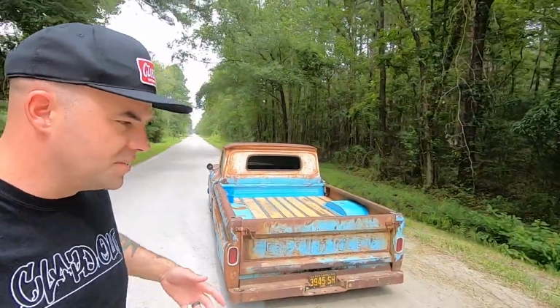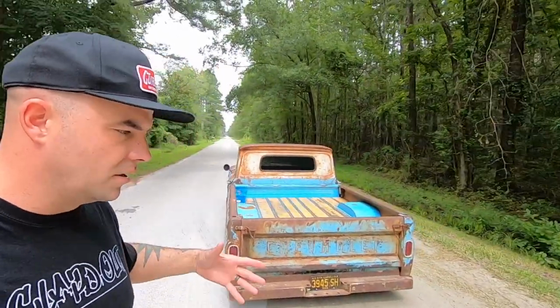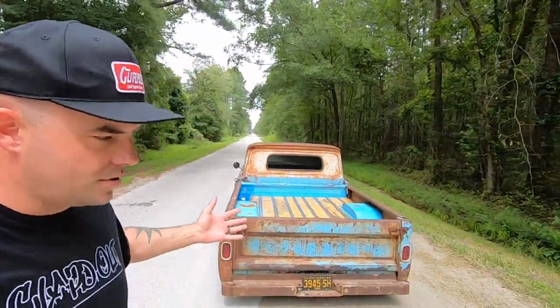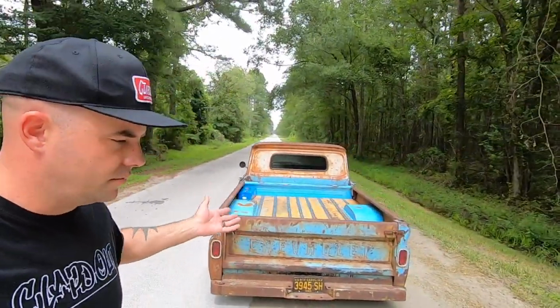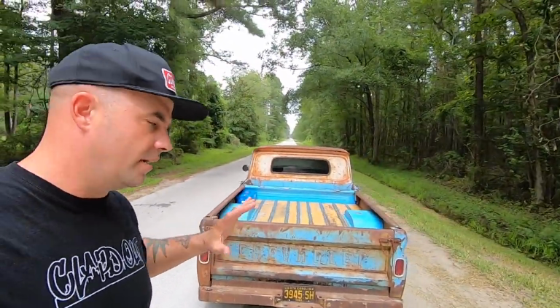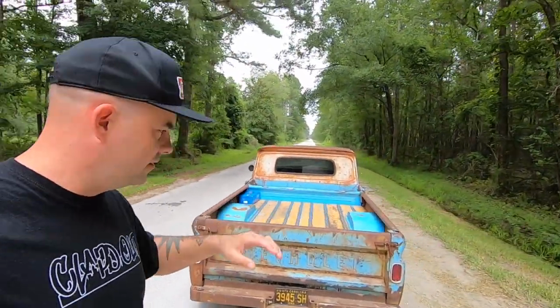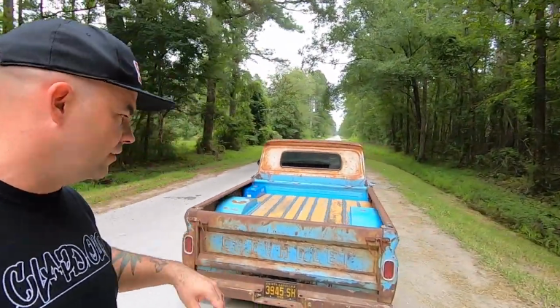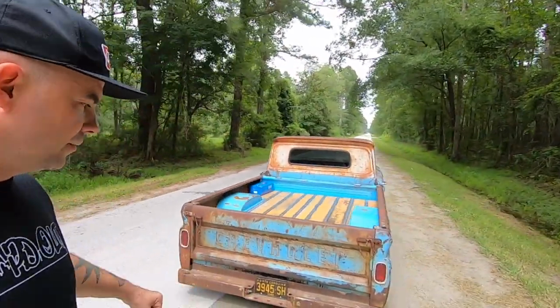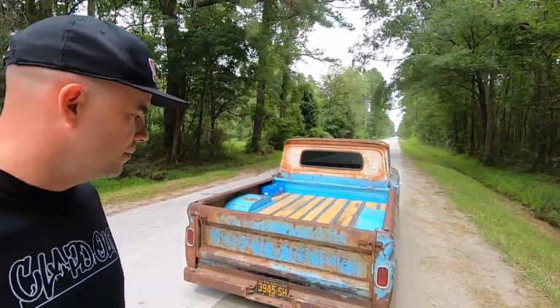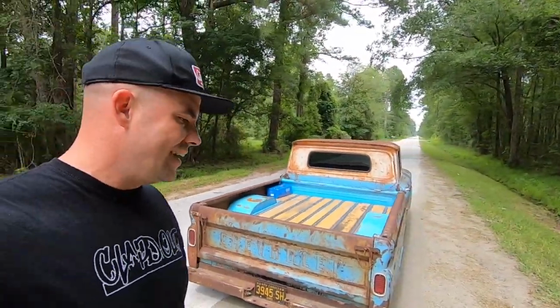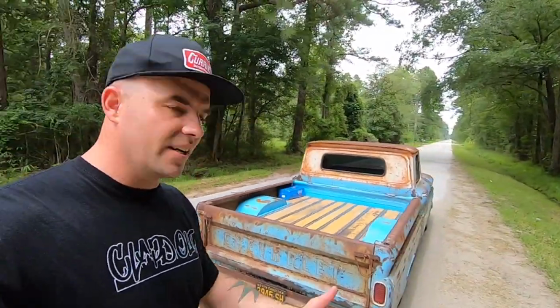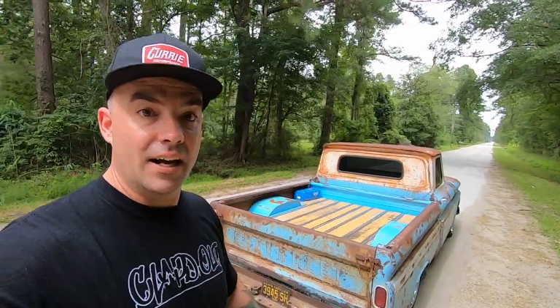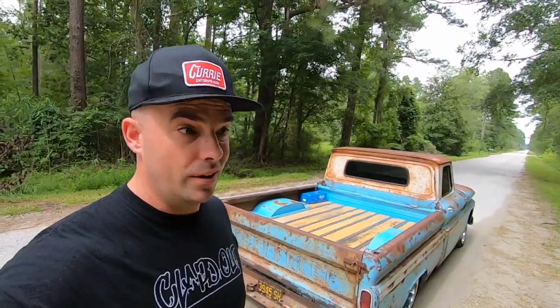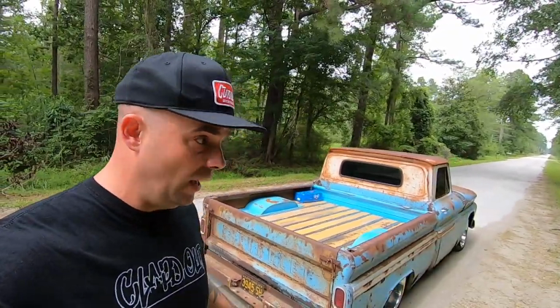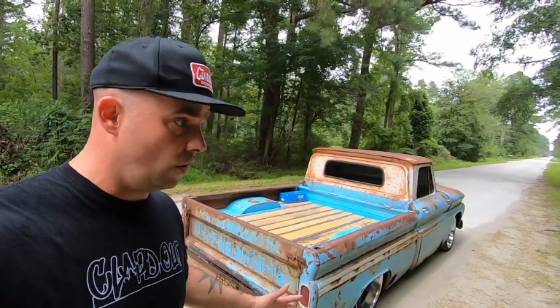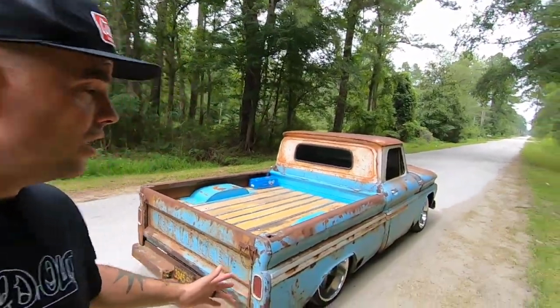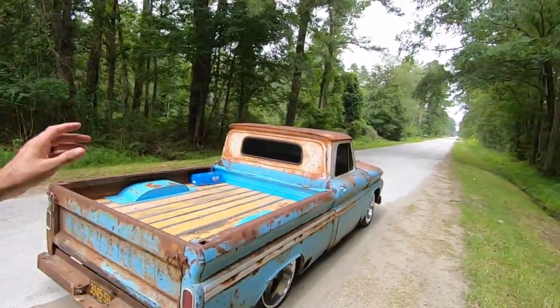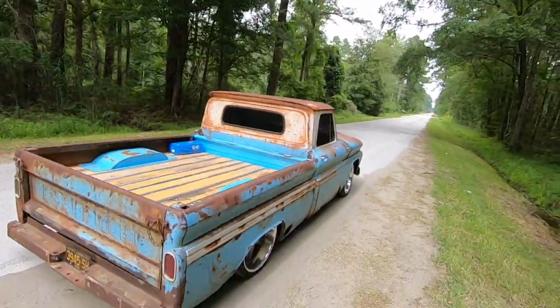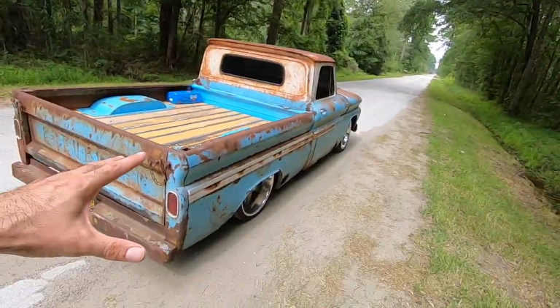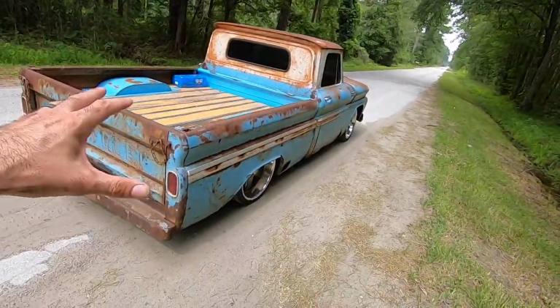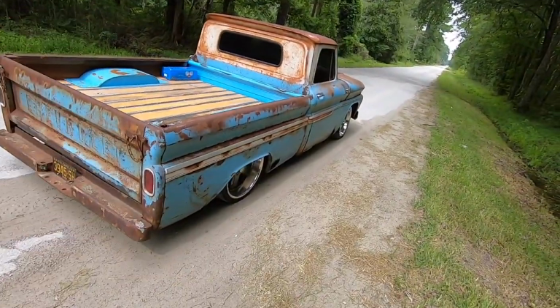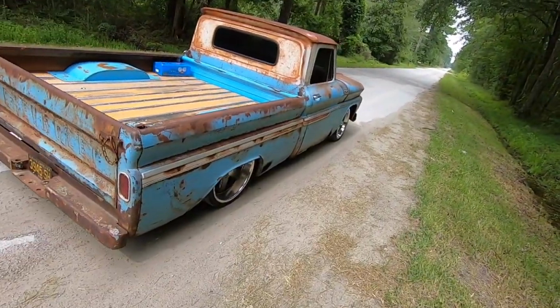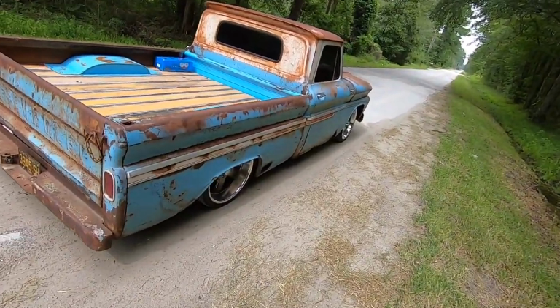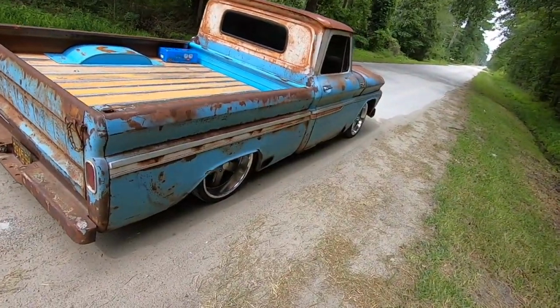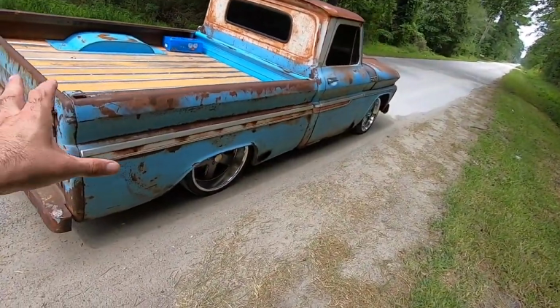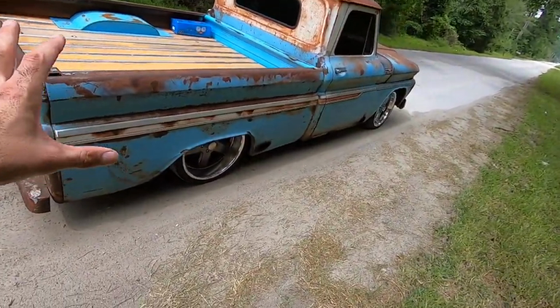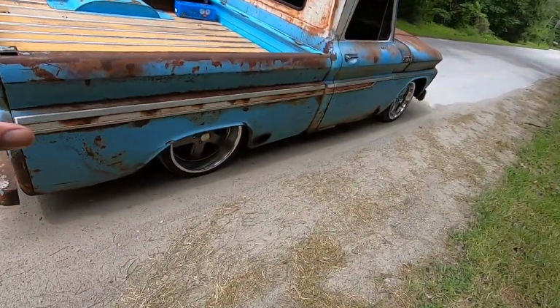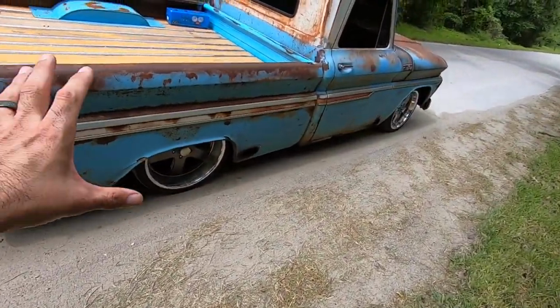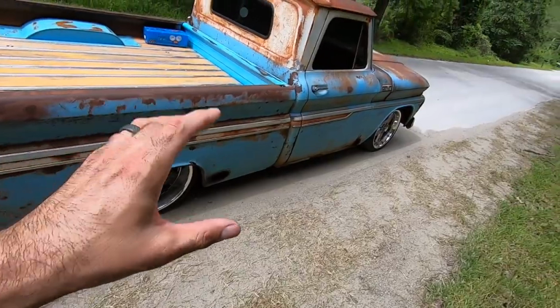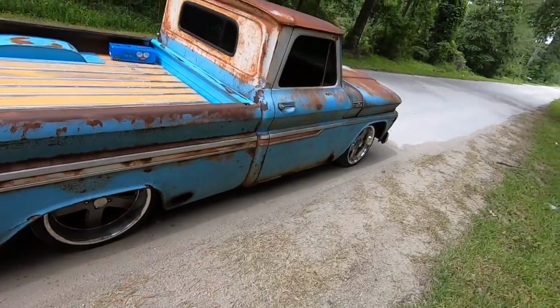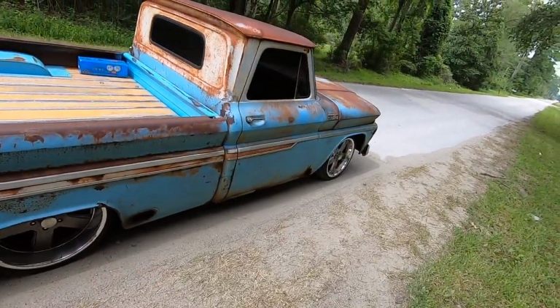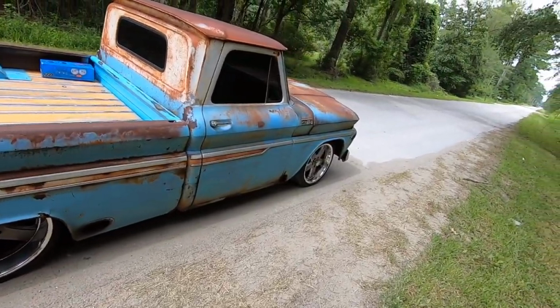We just call him D because DeMarc is kind of hard to say. Call him D, call him whatever — it's irrelevant what we call him. He's lucky I call him at all. But this truck, I had to call him and say, dude, you need to let me film this thing.